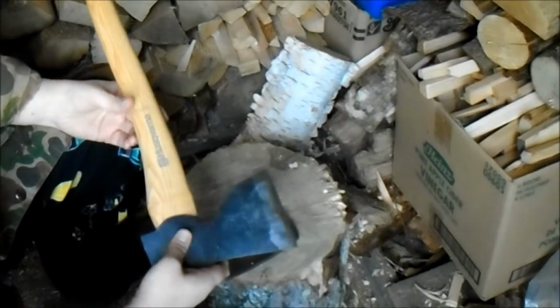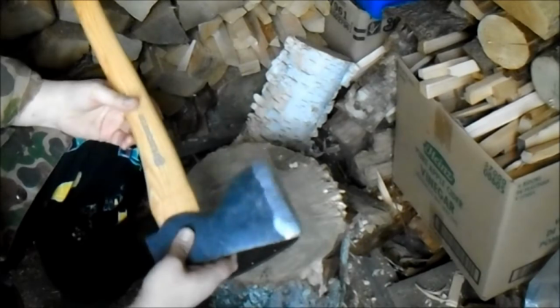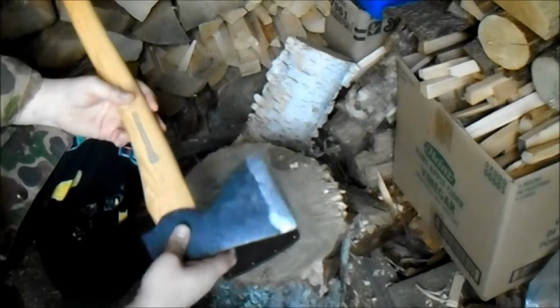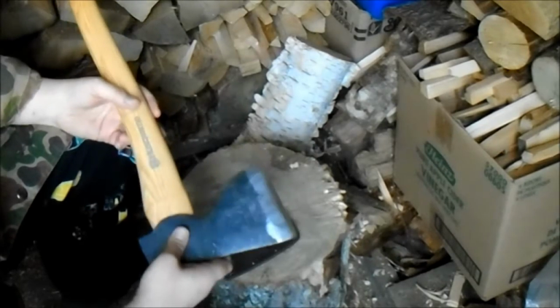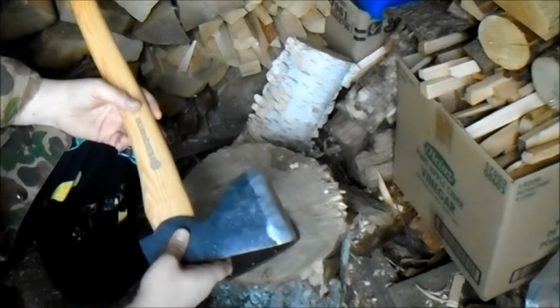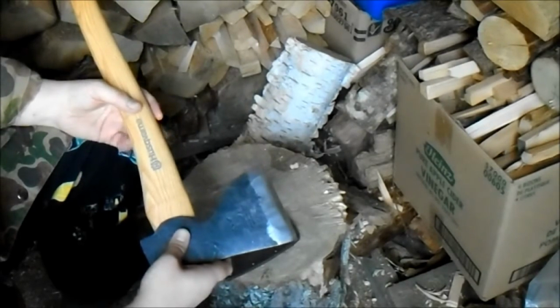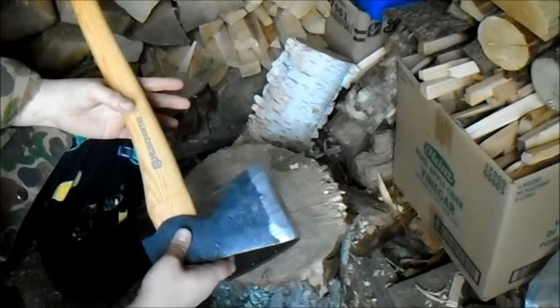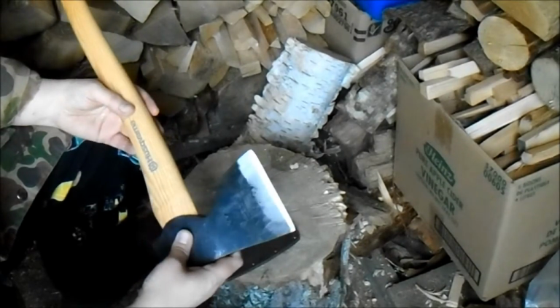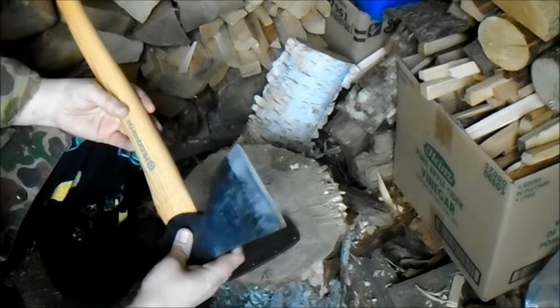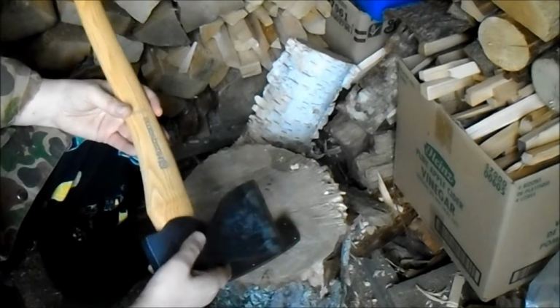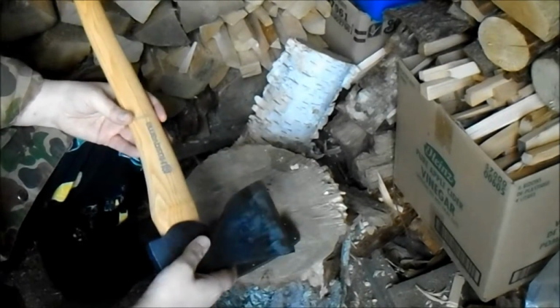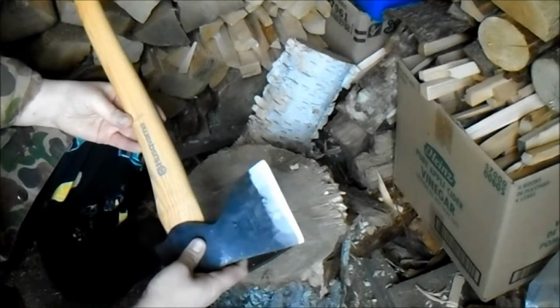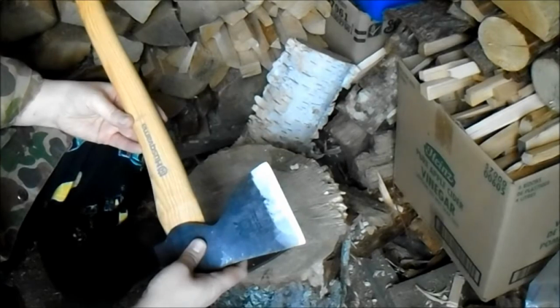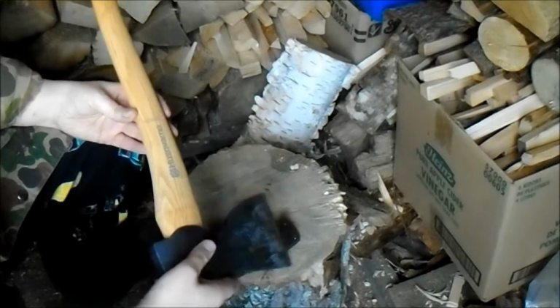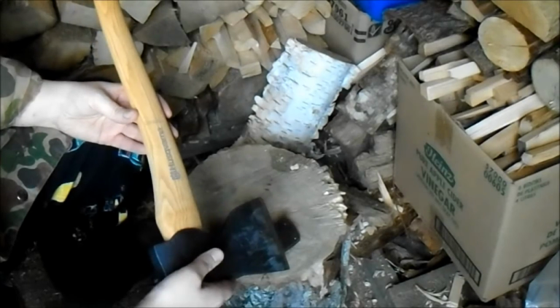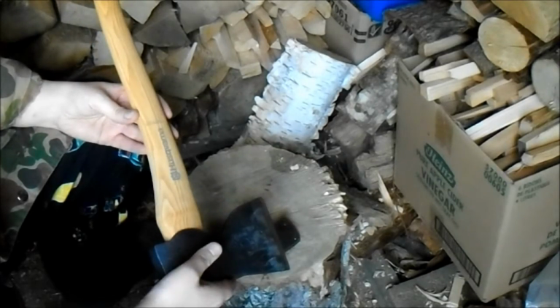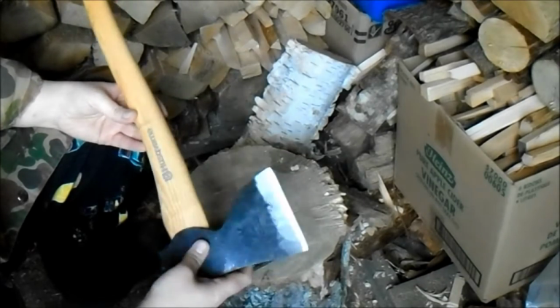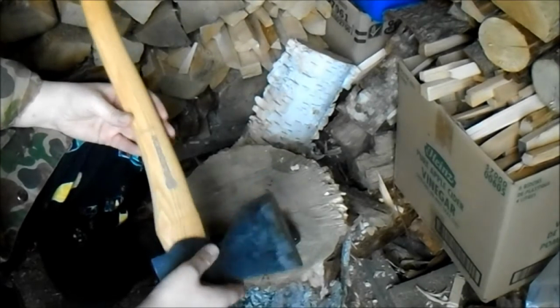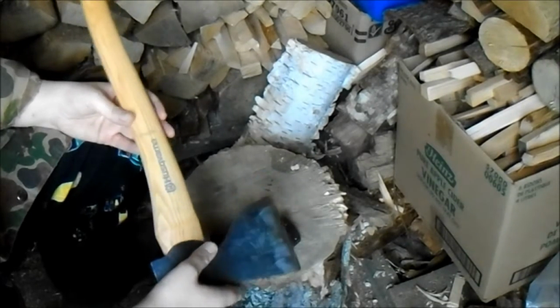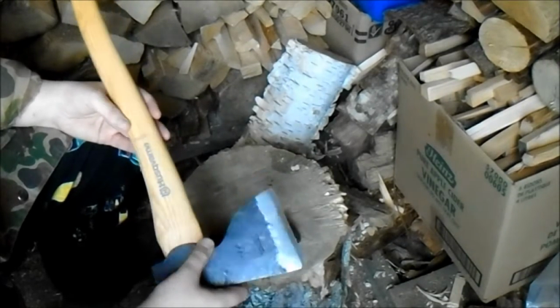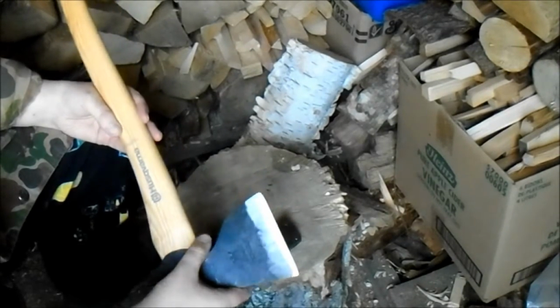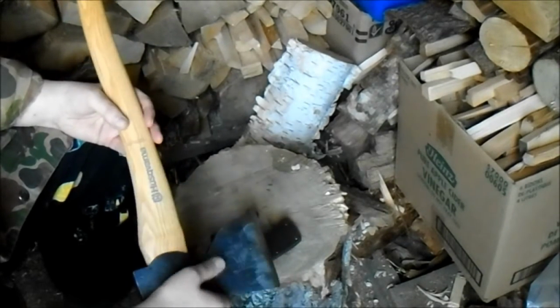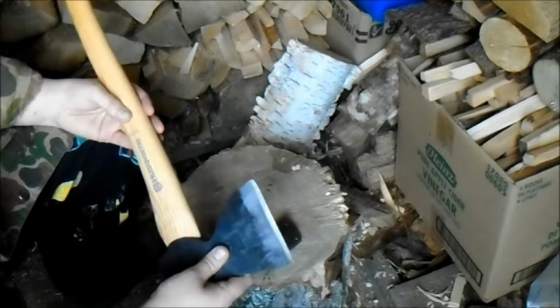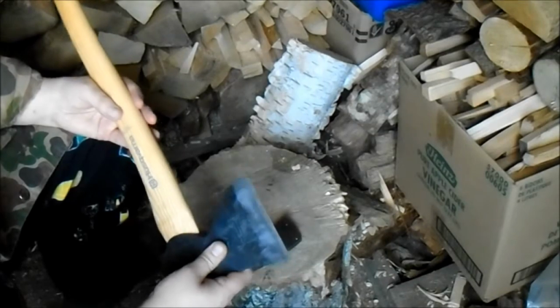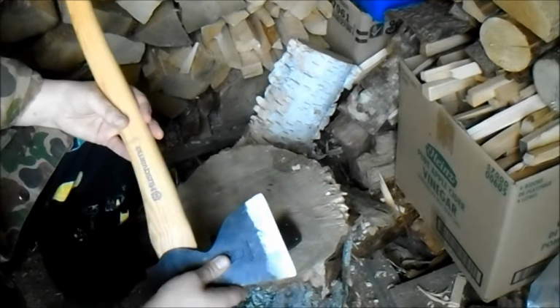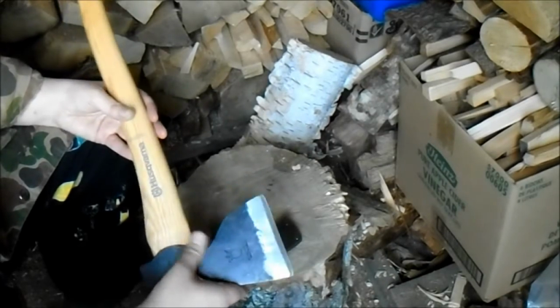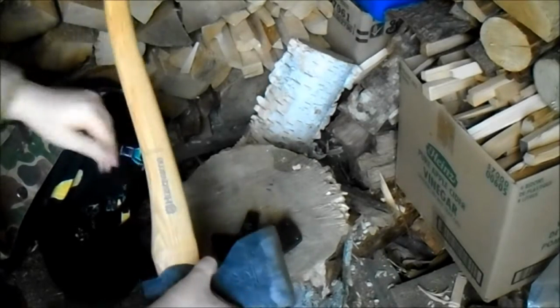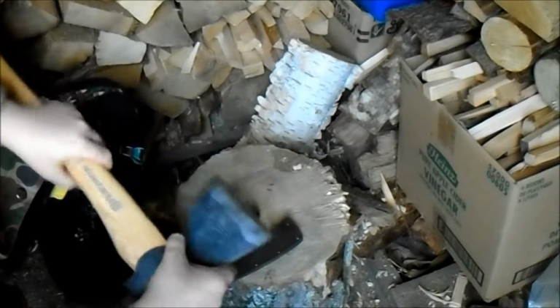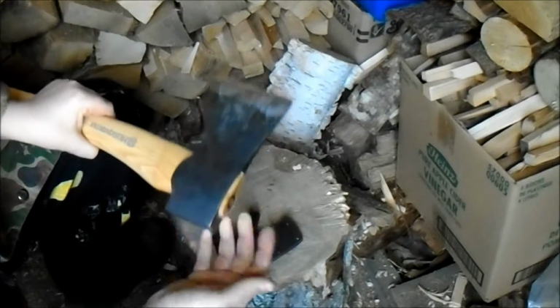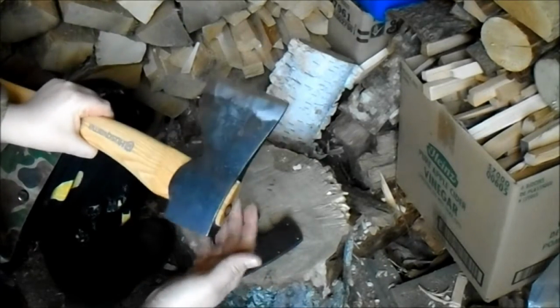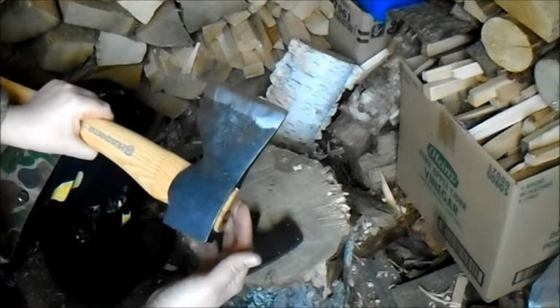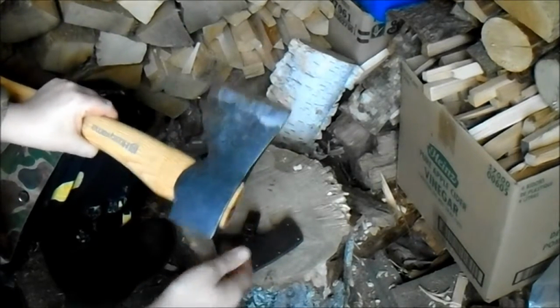I think it's really a good sort of multi-purpose axe for messing around in the woods. For the price, it's really good. Quite a few axes are way more than this and they don't do some of the stuff this does as well.